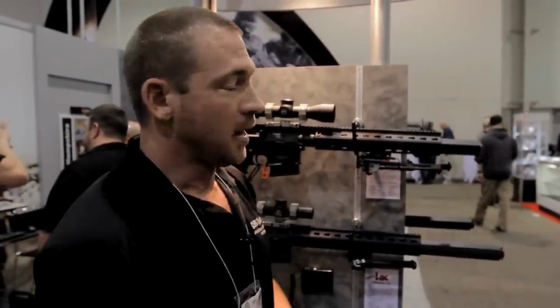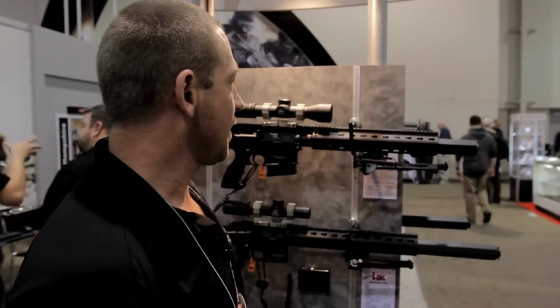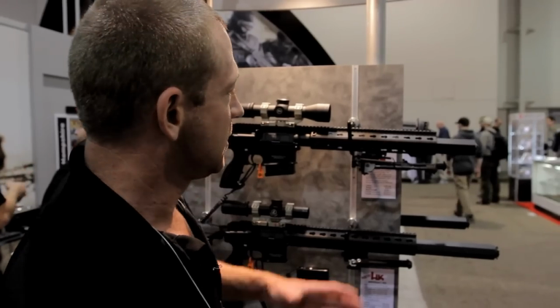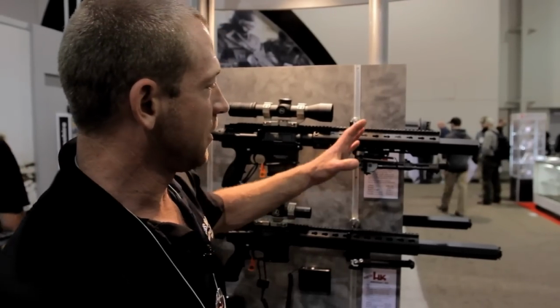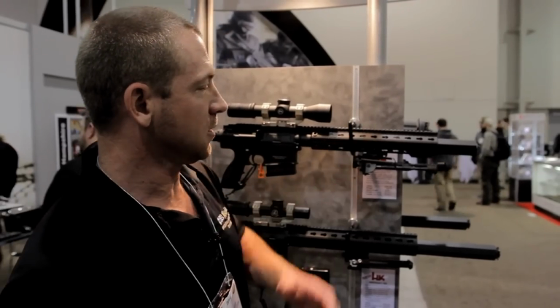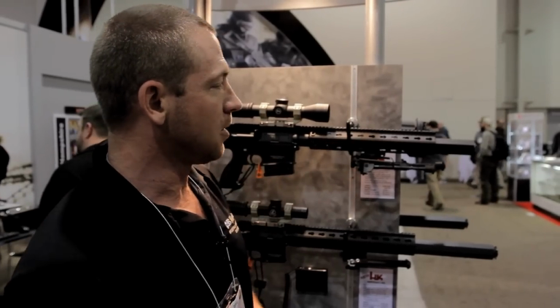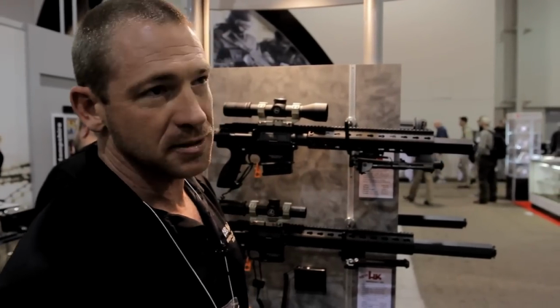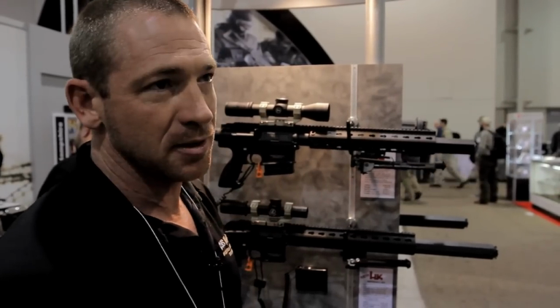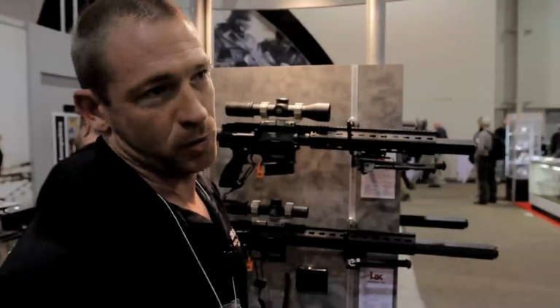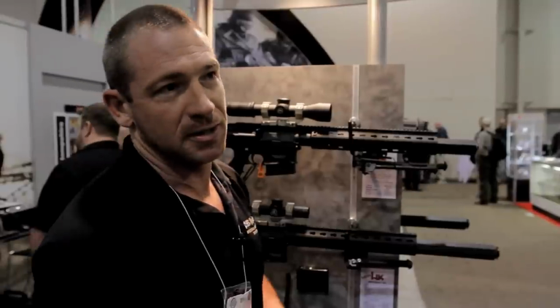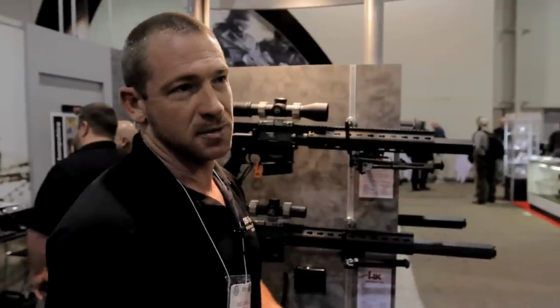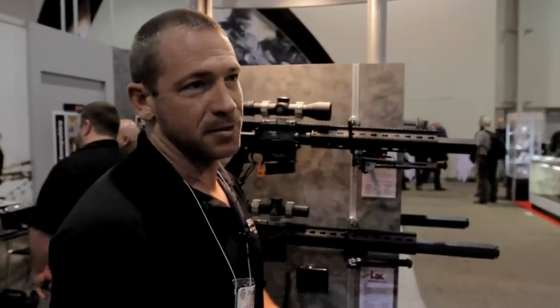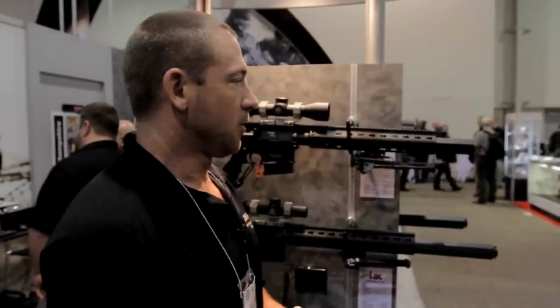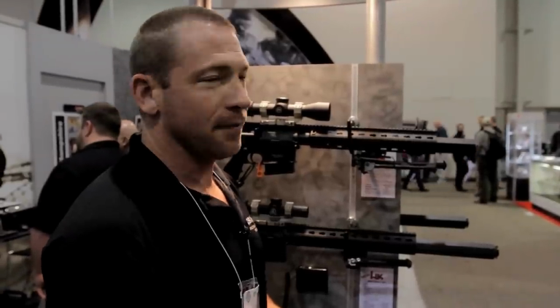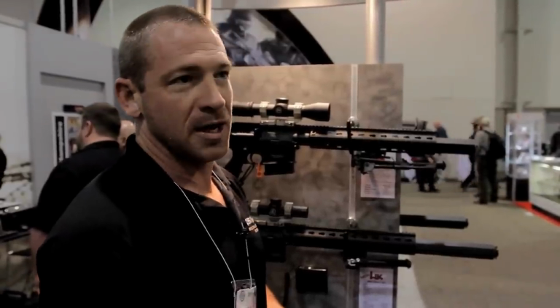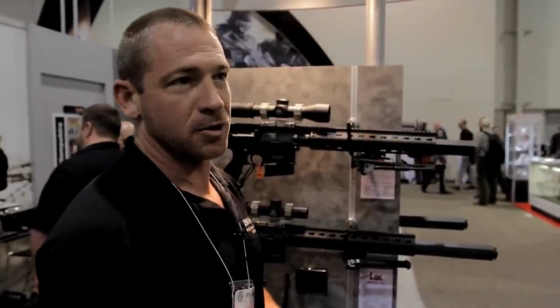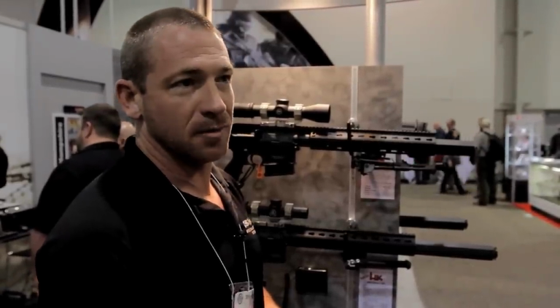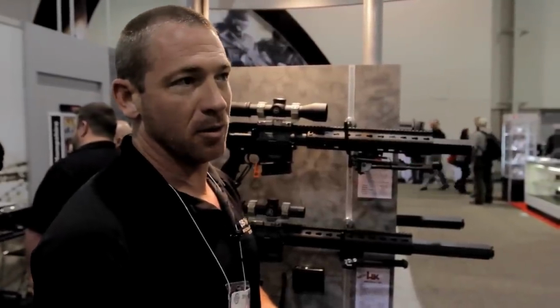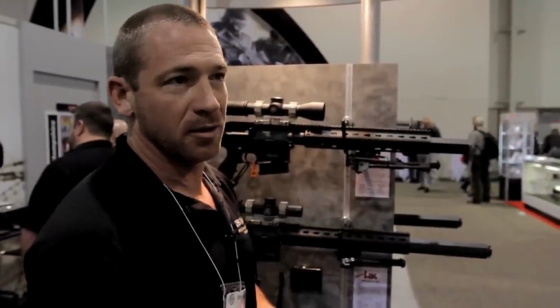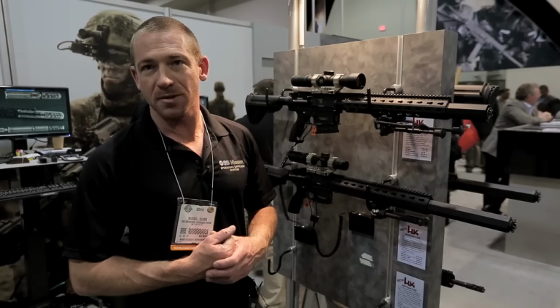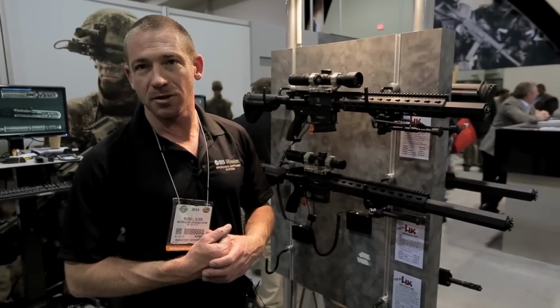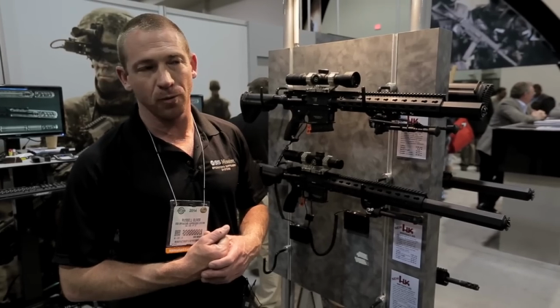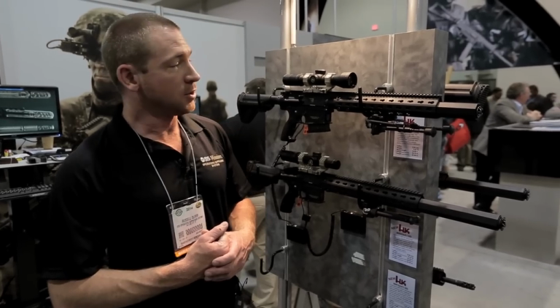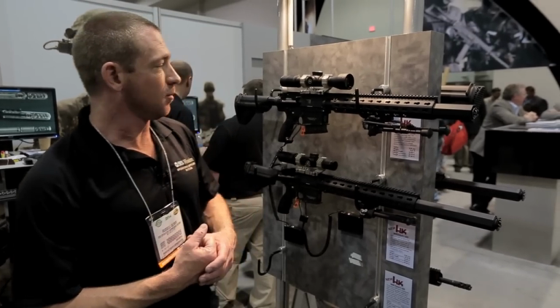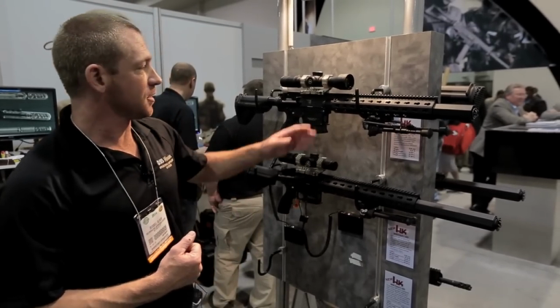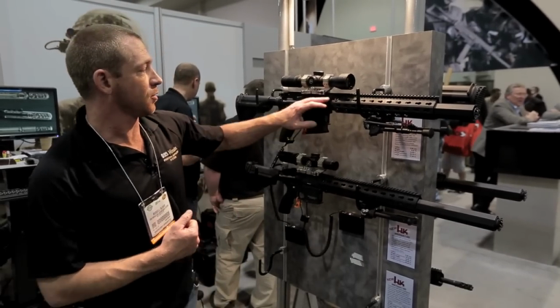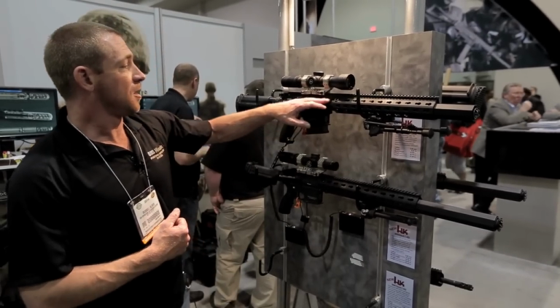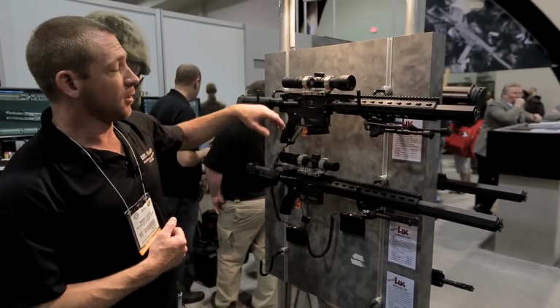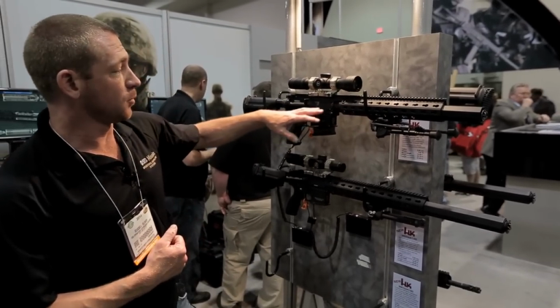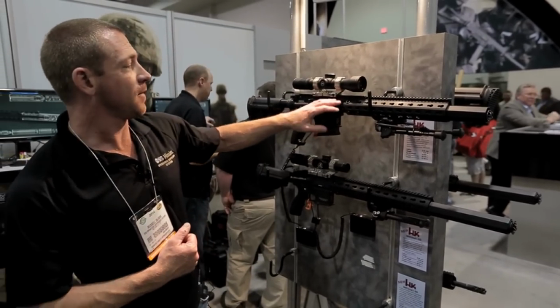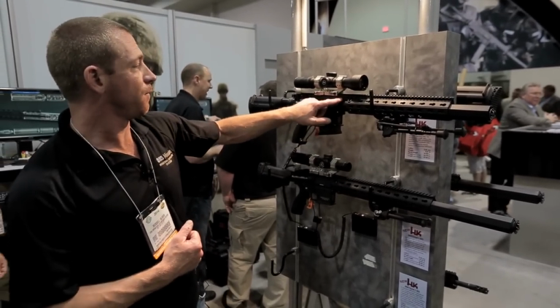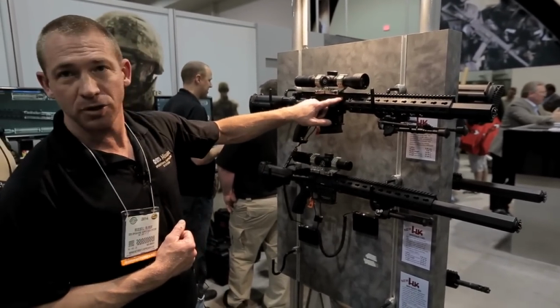Instead of the gas leaving the muzzle as designed, it's retained inside these baffles. Those baffles retain the pressure inside the barrel longer than the weapon system was engineered for, so you get a bolt velocity increase of anywhere from 25 to 40 percent.